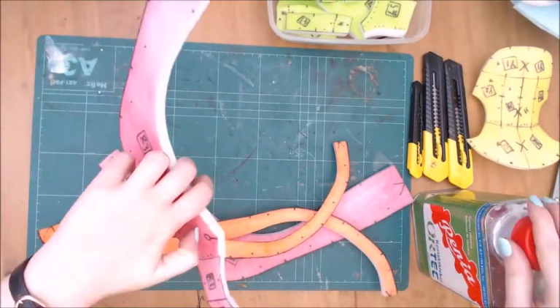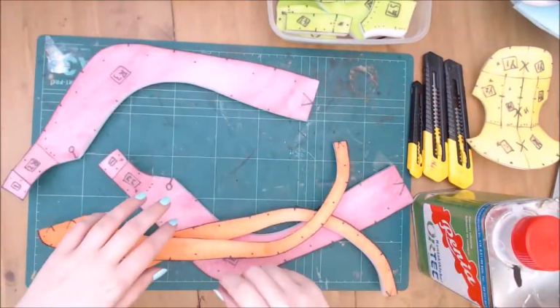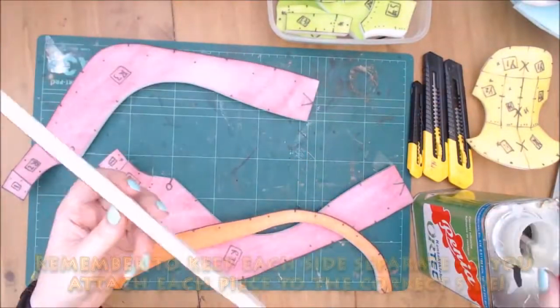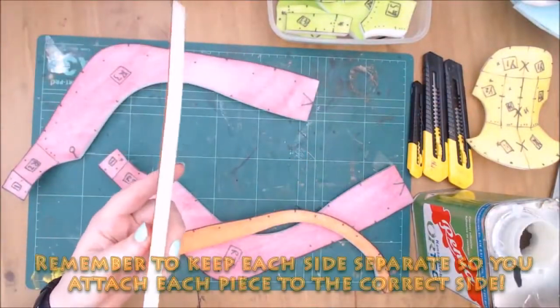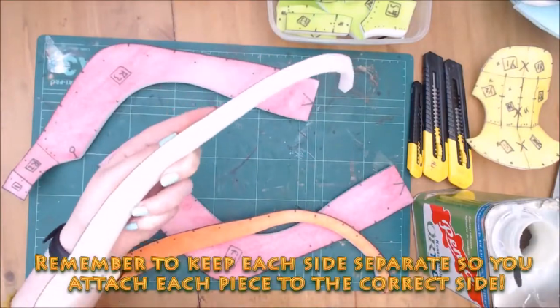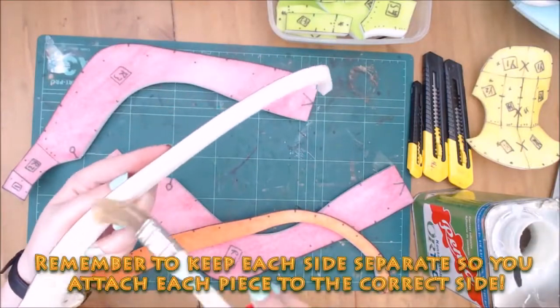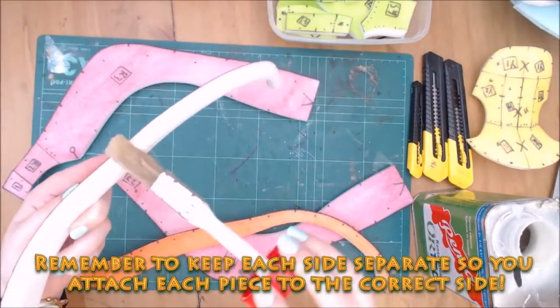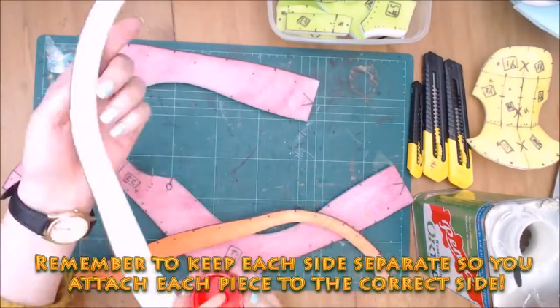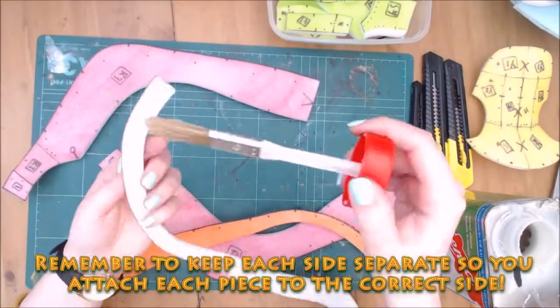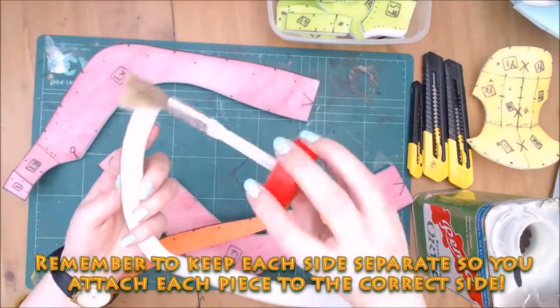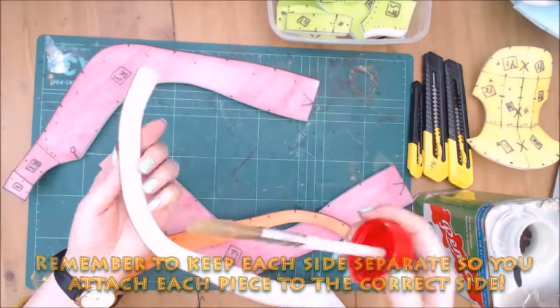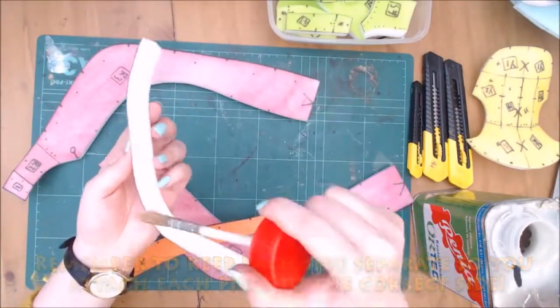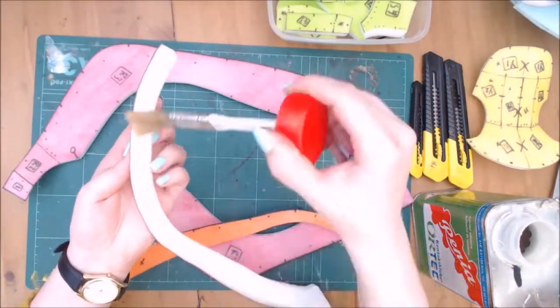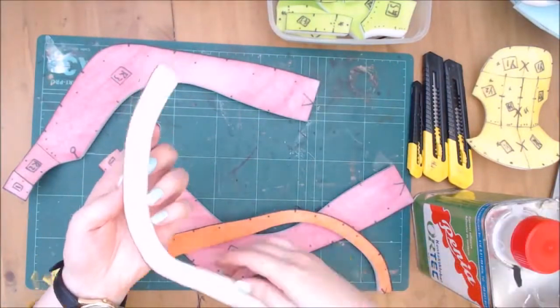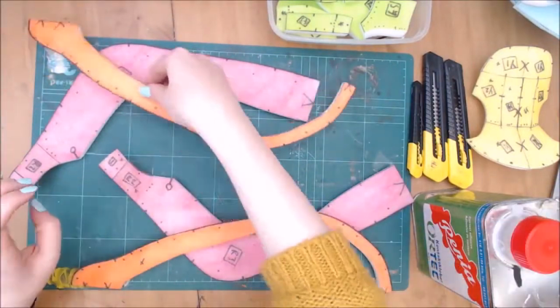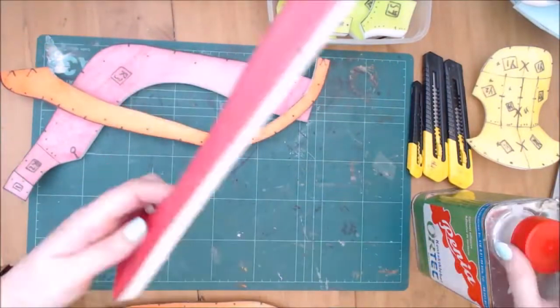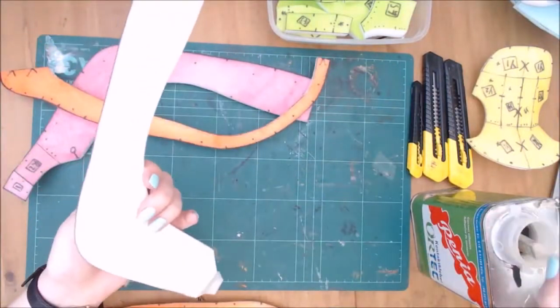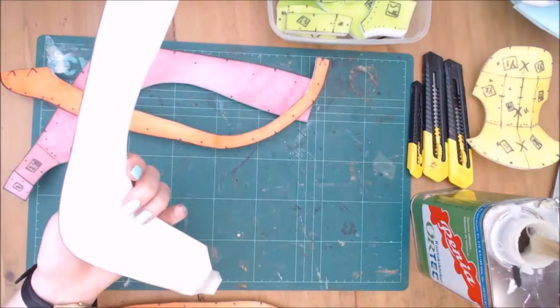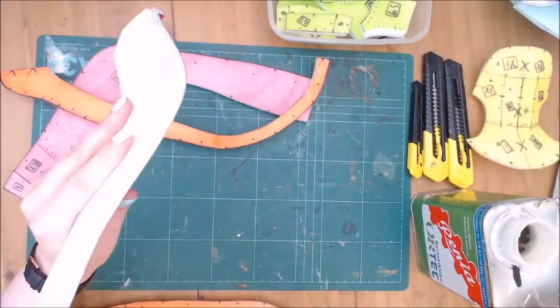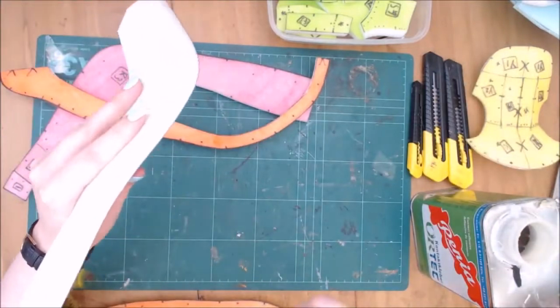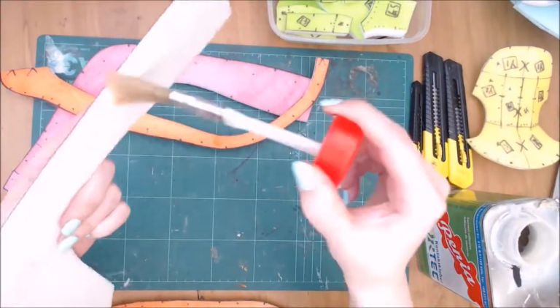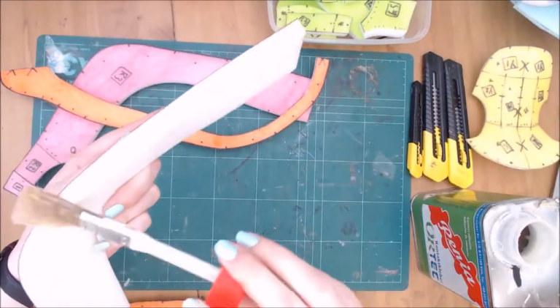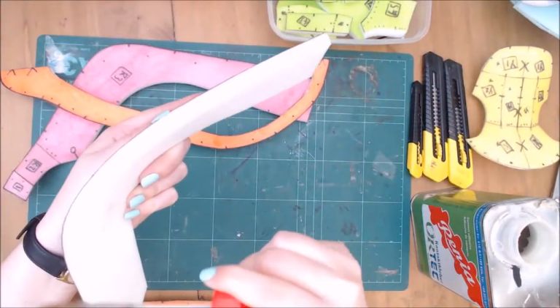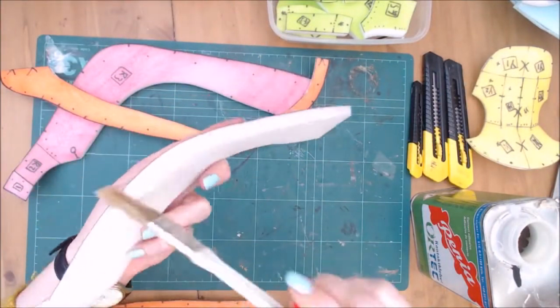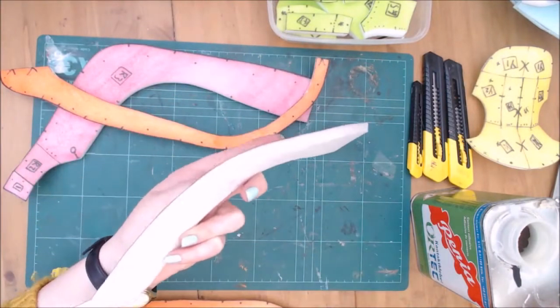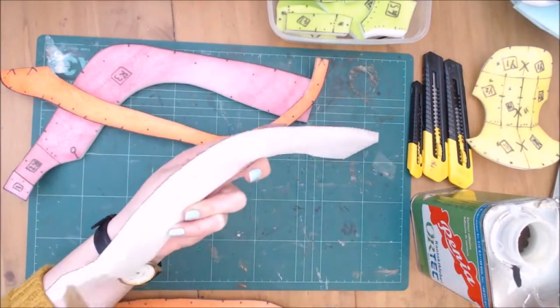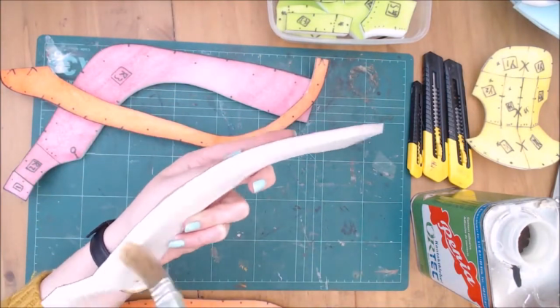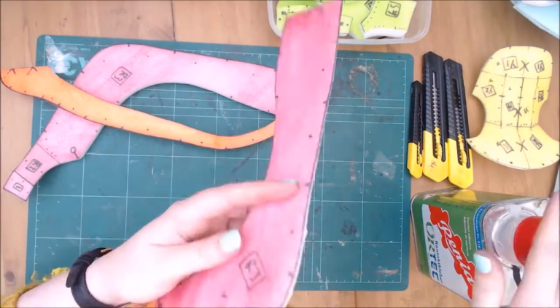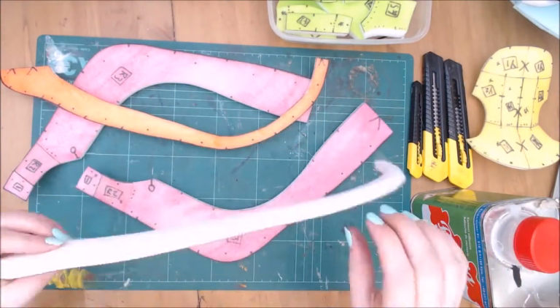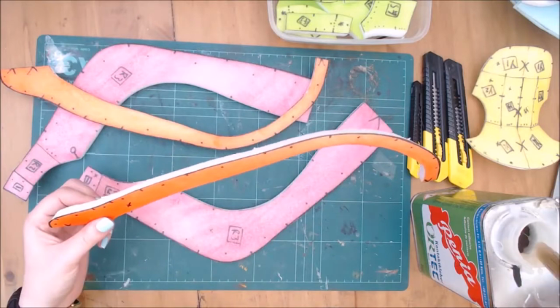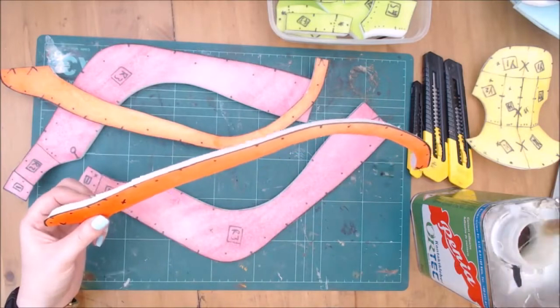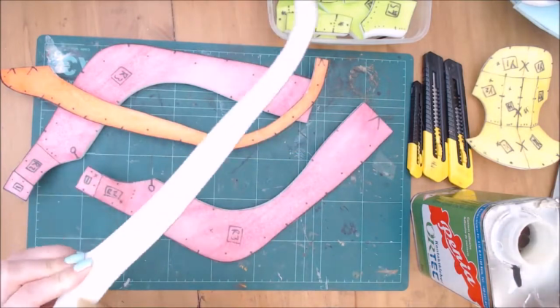If your glue has a shorter working time or you need more time to apply it, glue the long seams in two stages. My contact adhesive has a slightly longer working time, so by the time I finish all seams the first is ready to attach.